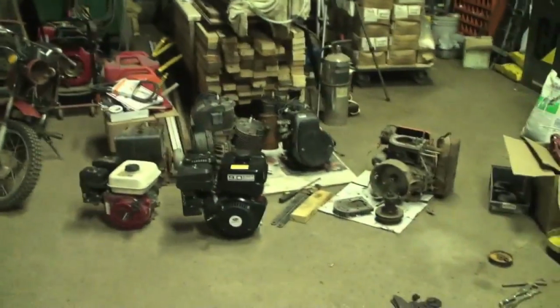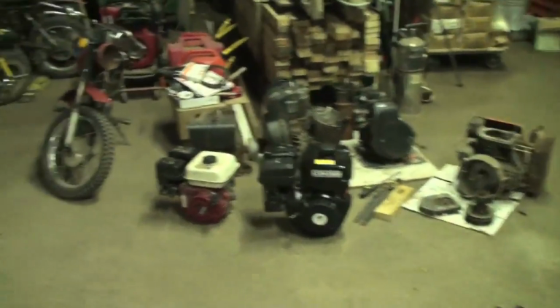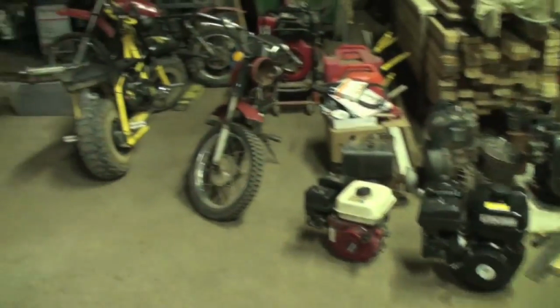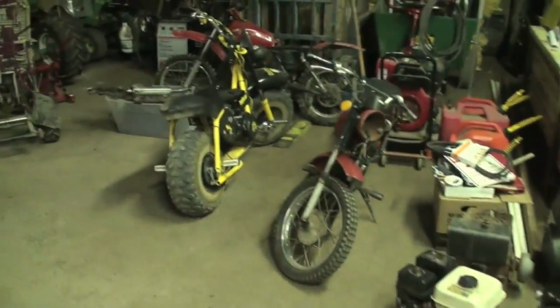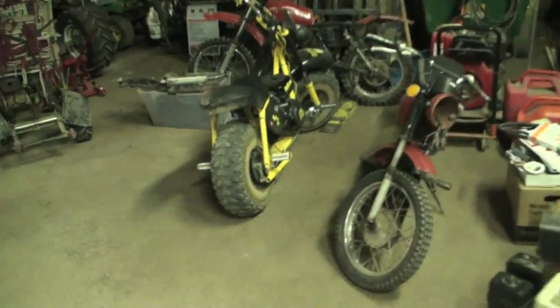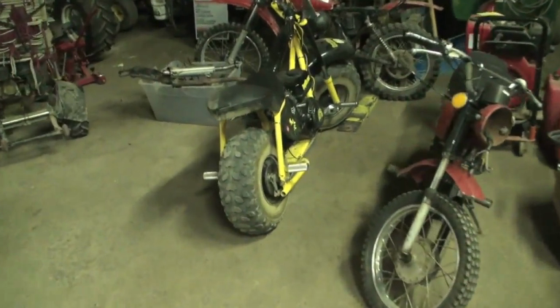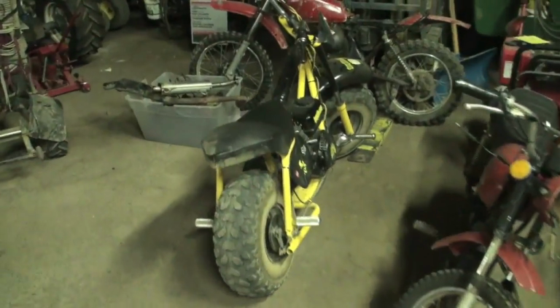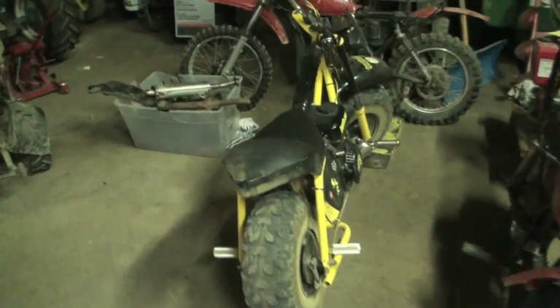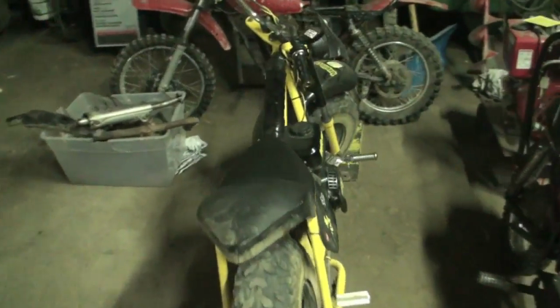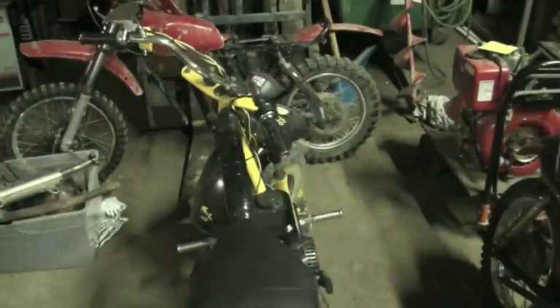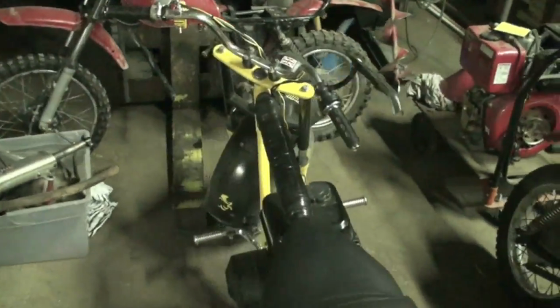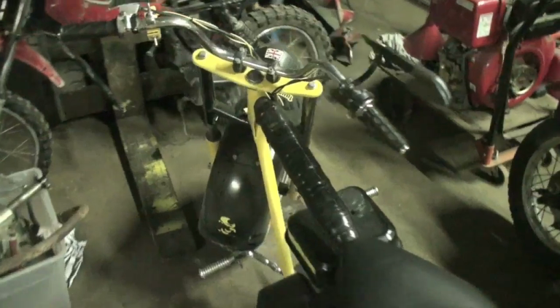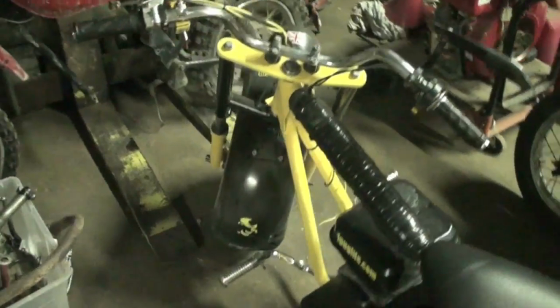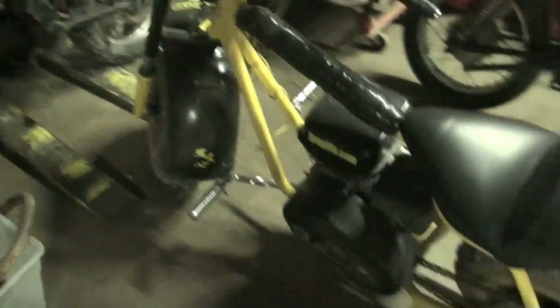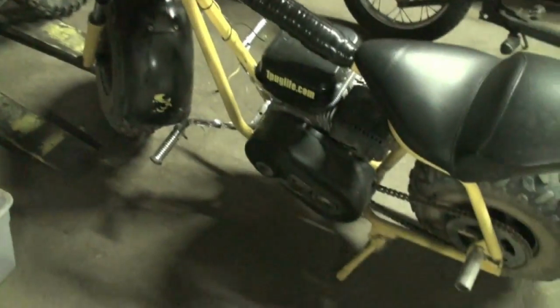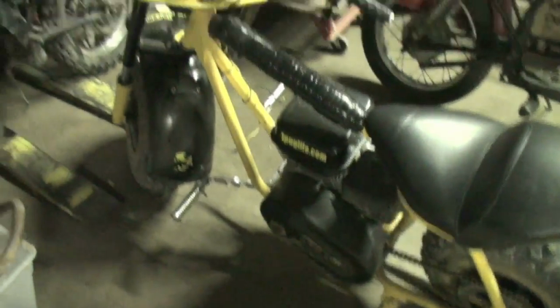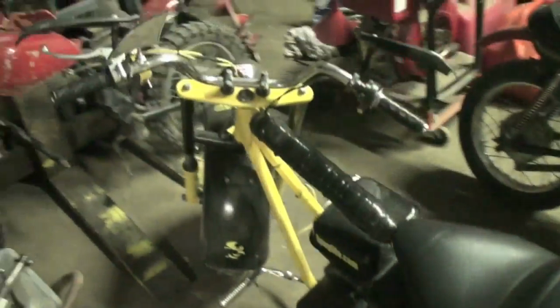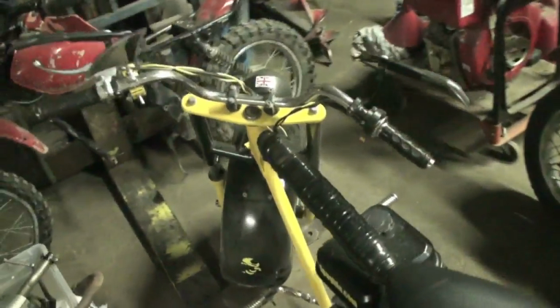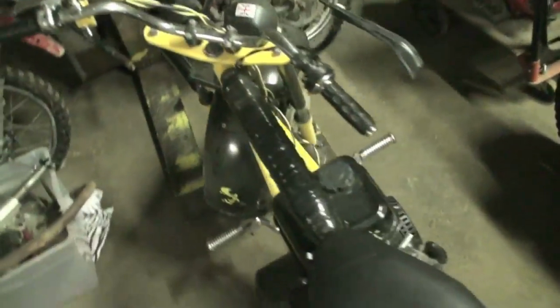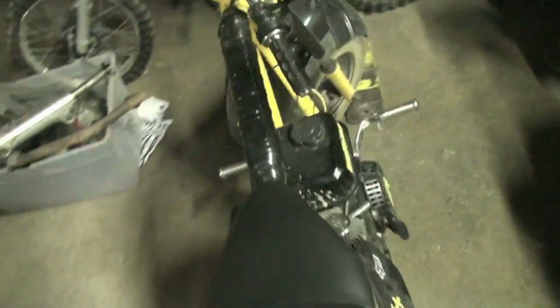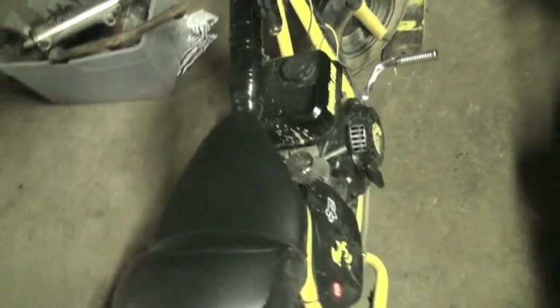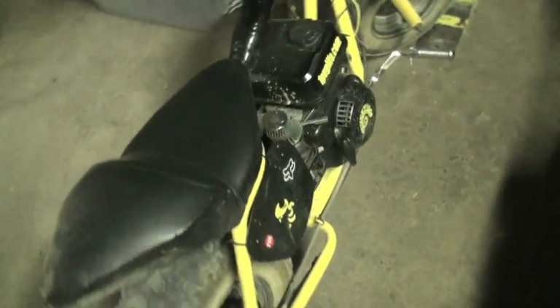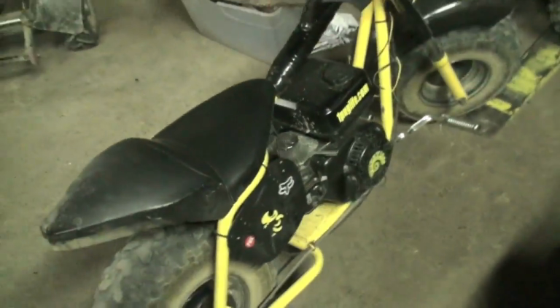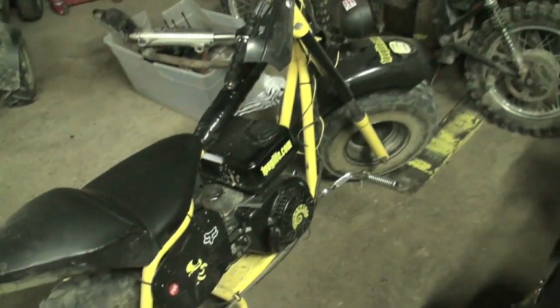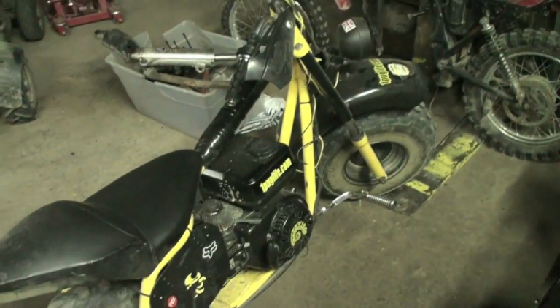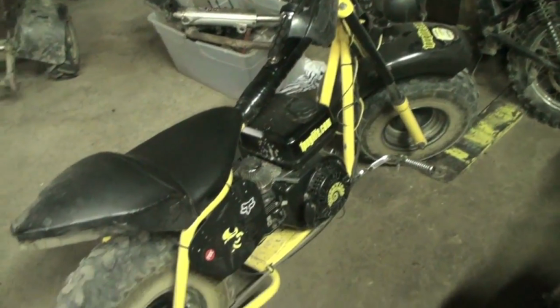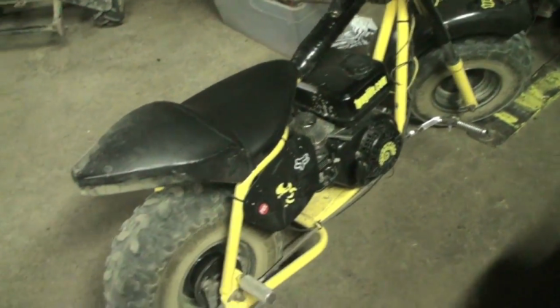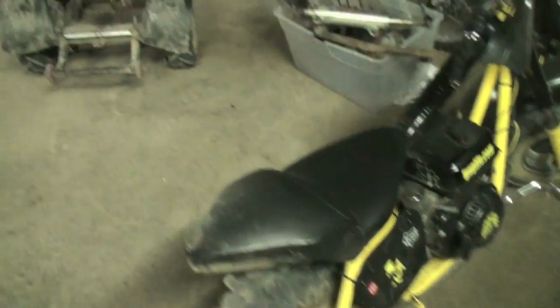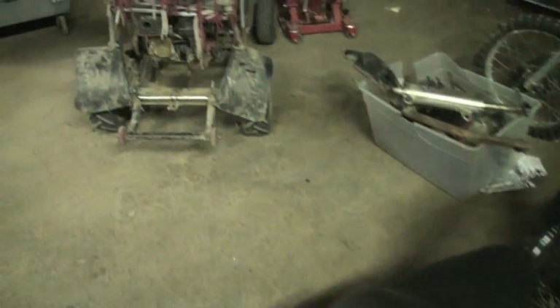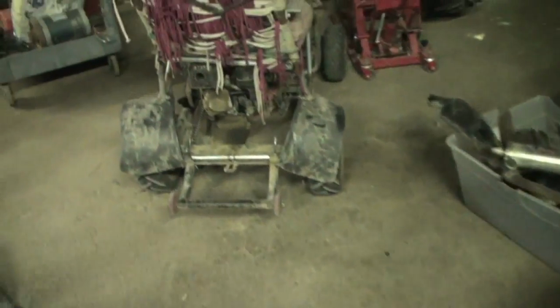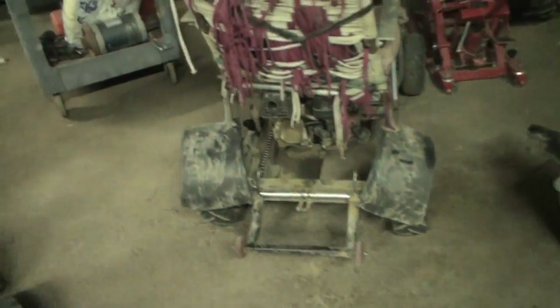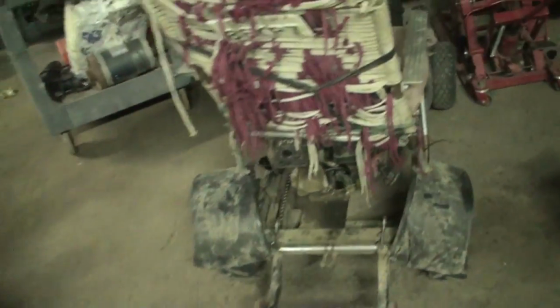I thought I'd go over the carnage from the weekend. This is the only survivor — the dizzy bike. That's probably only because I told people I'd be real mad if they busted it on me. It still got busted a little bit, but not too much.